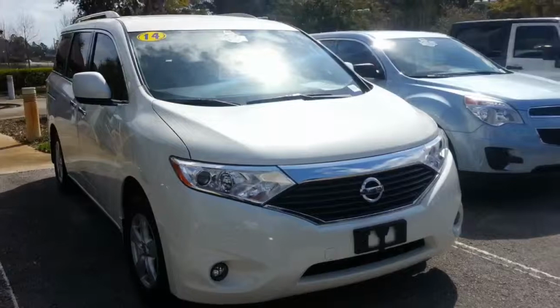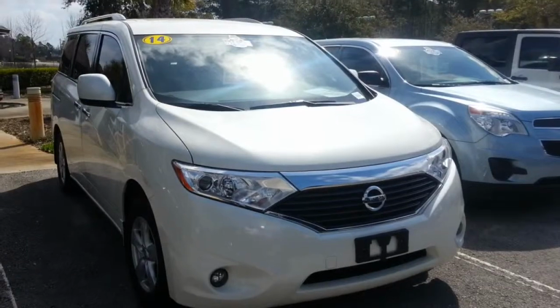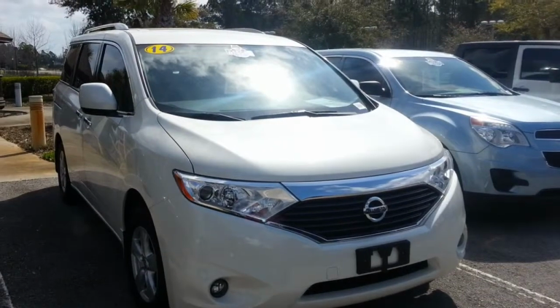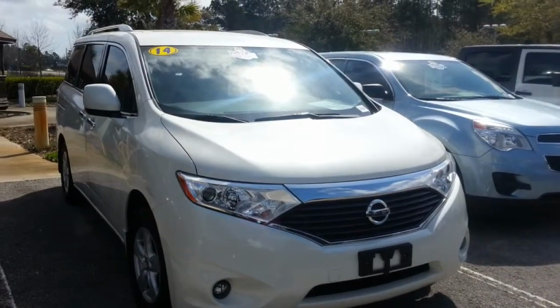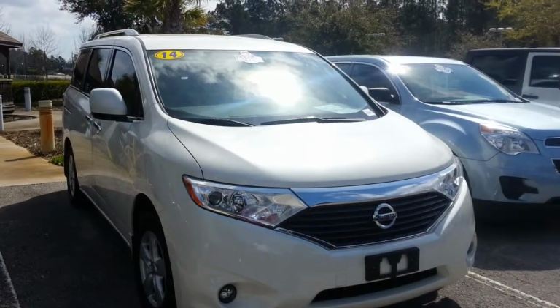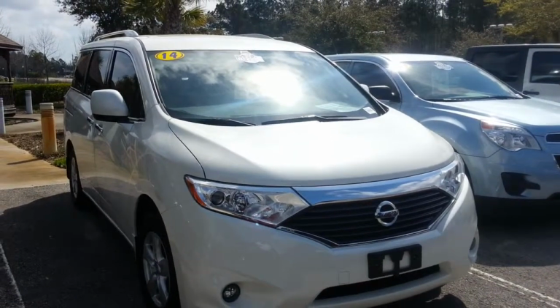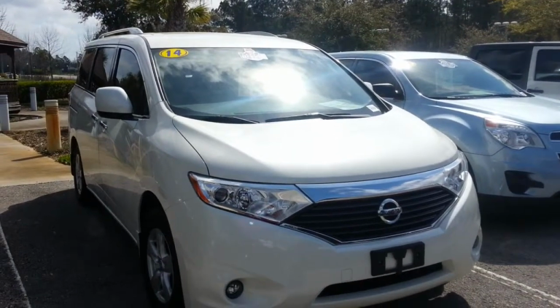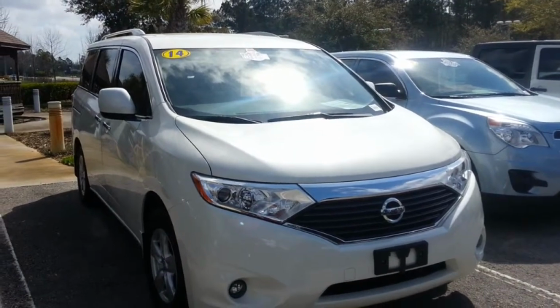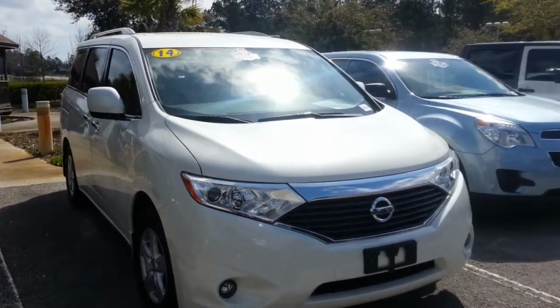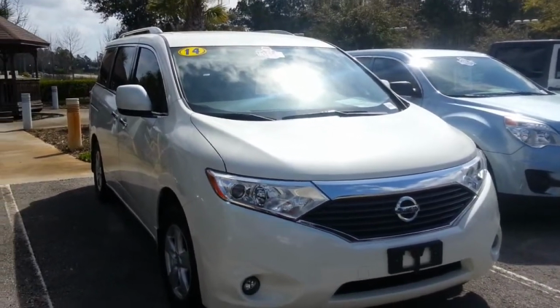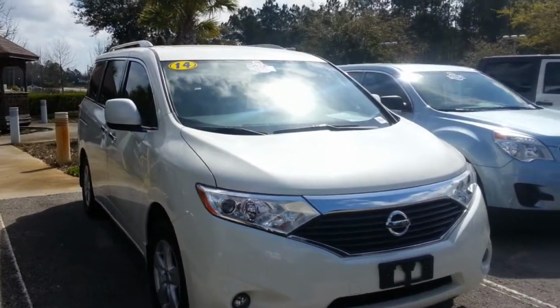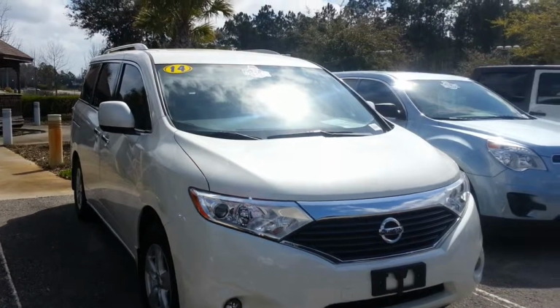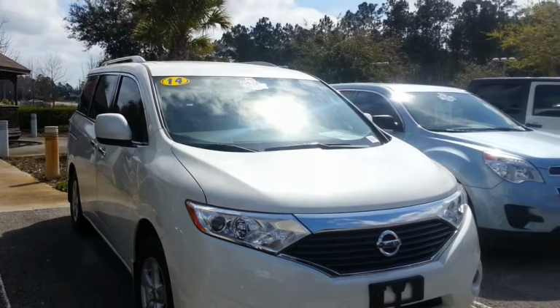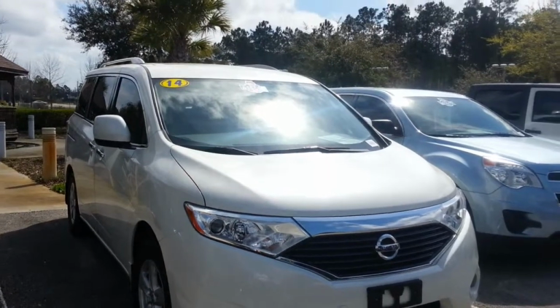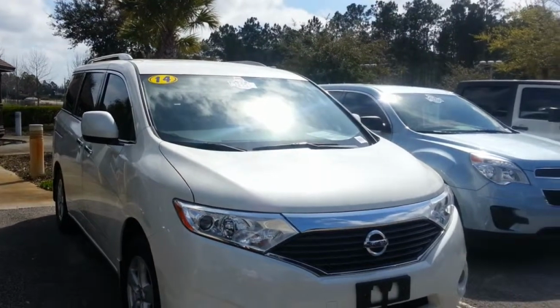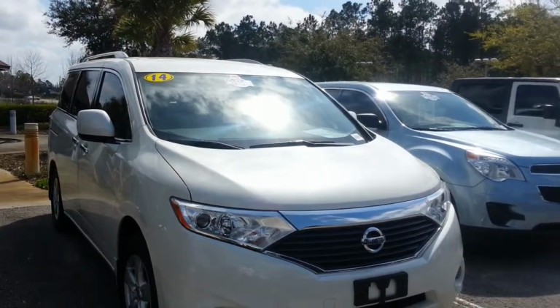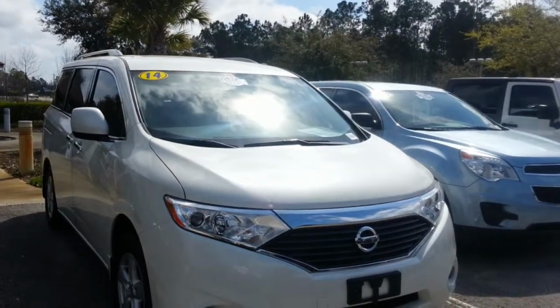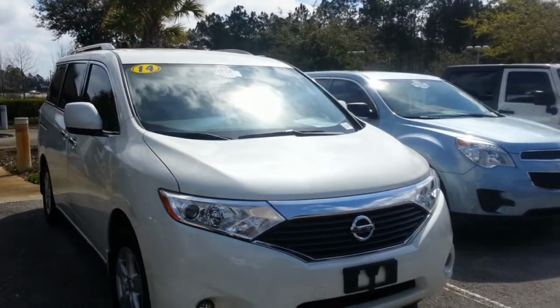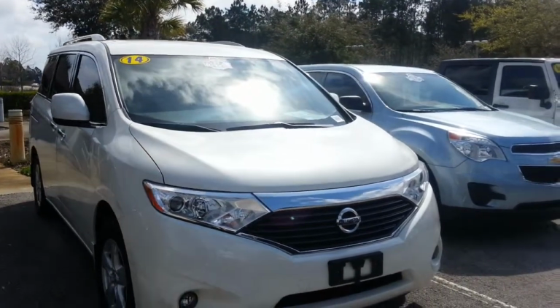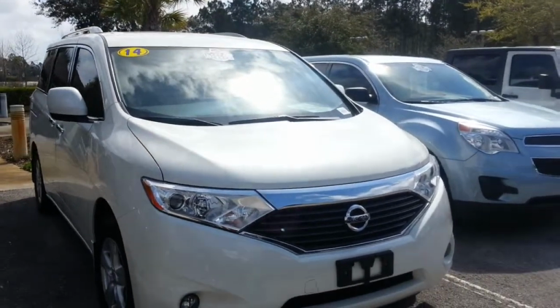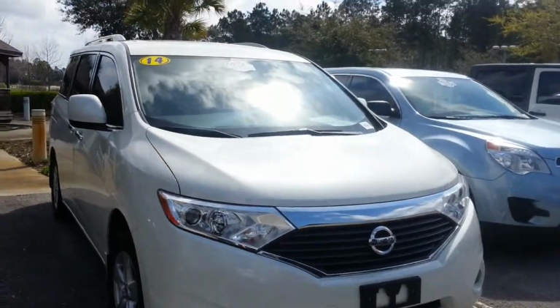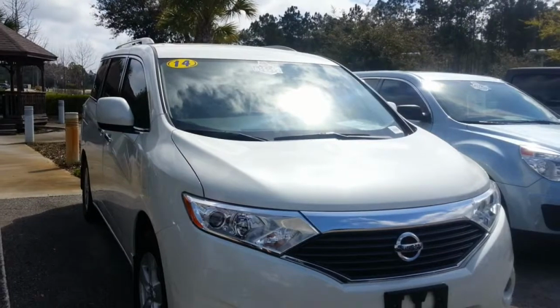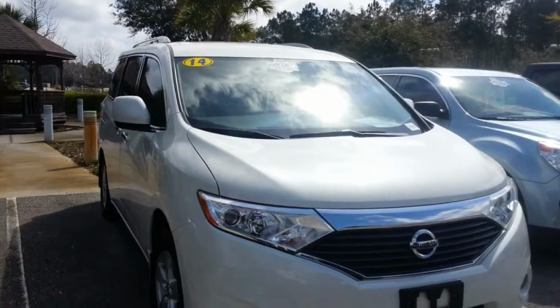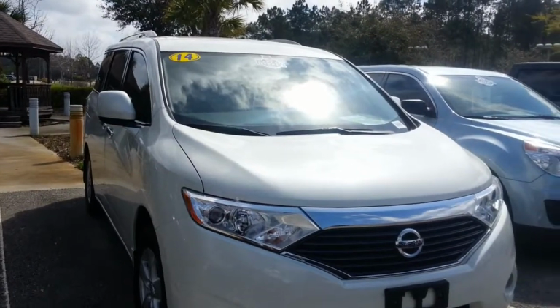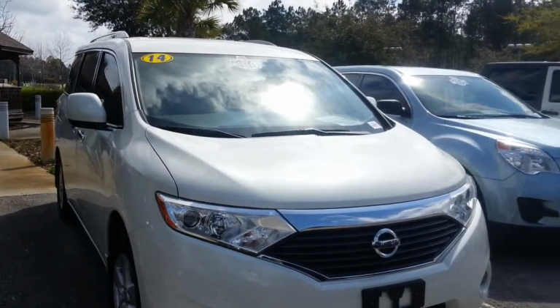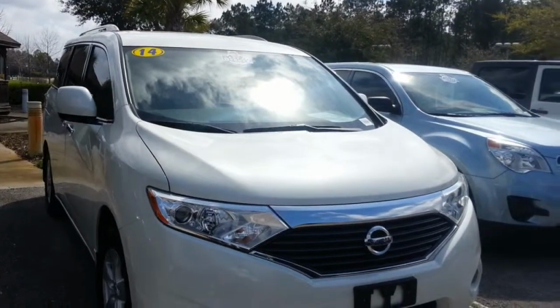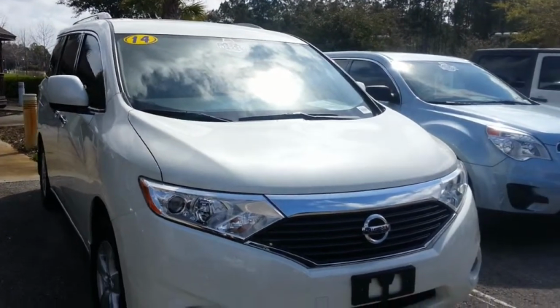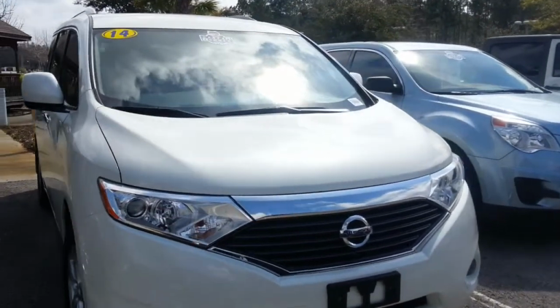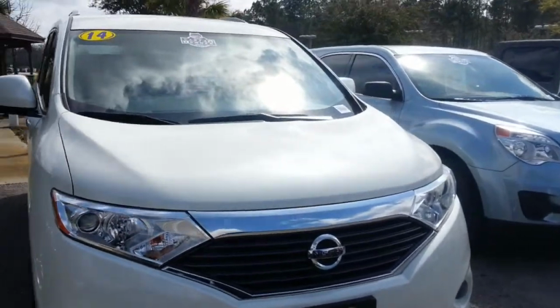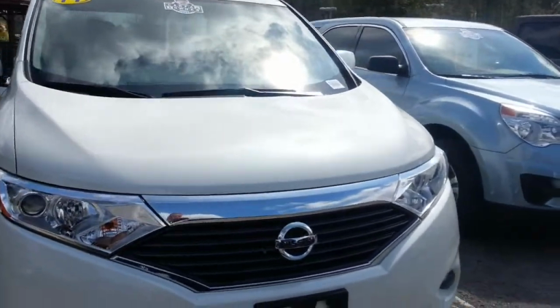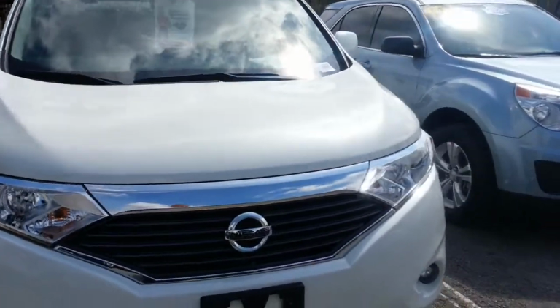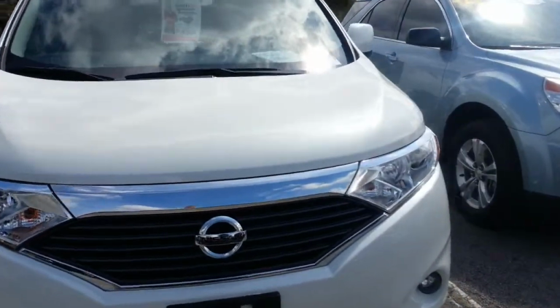Good morning, Roberta. Jack Peck here from Wesley Chapel Toyota. Just wanted to respond to your request on the 2014 Nissan Quest. As you can see, it's here available for immediate delivery. It's a blizzard pearl color. Only 11,000 miles on the vehicle.